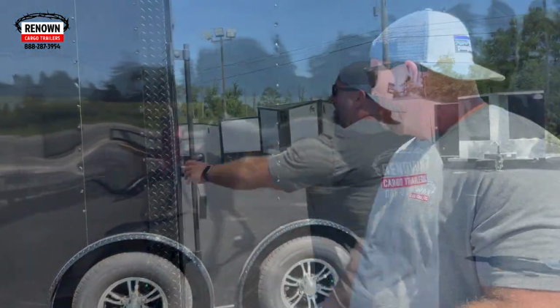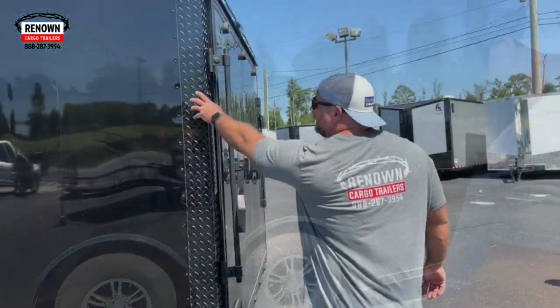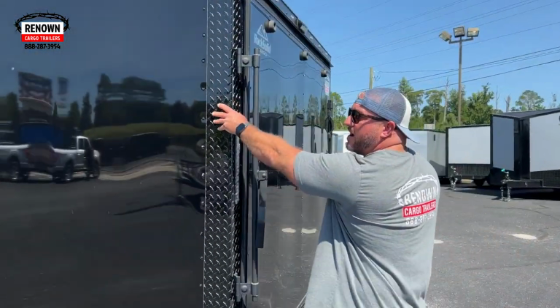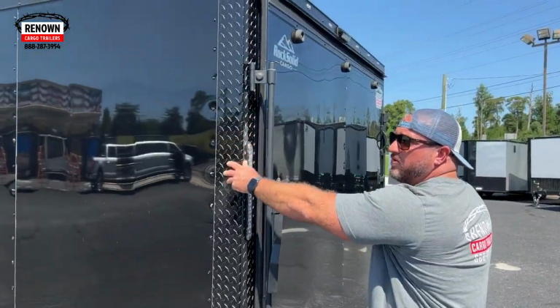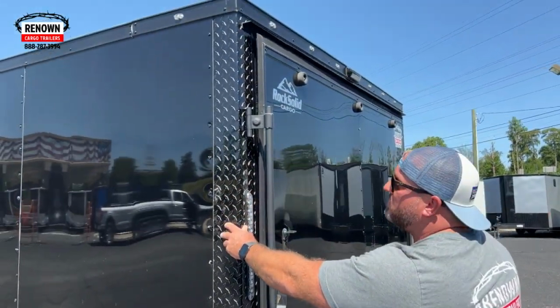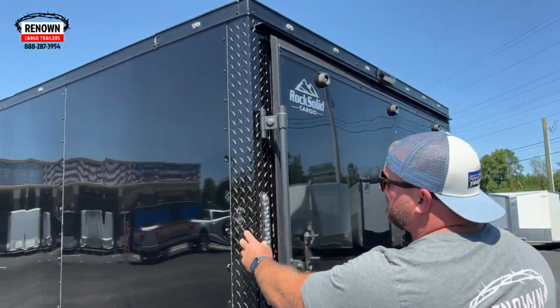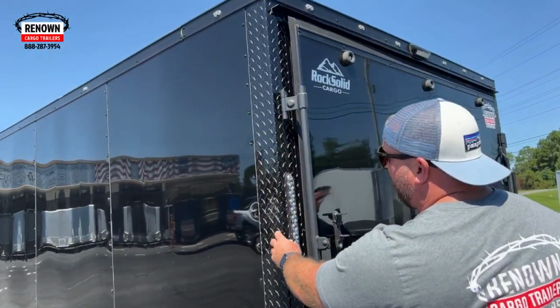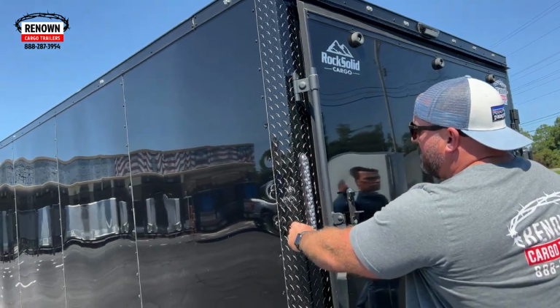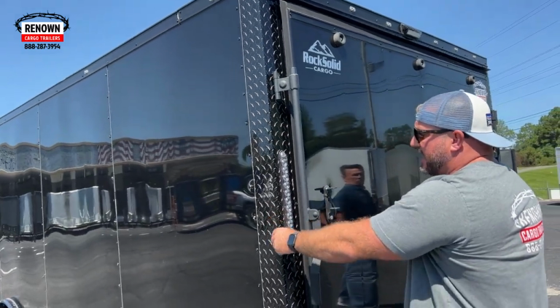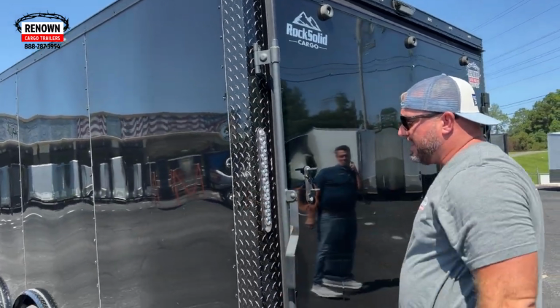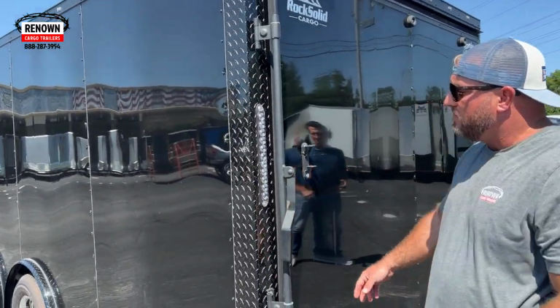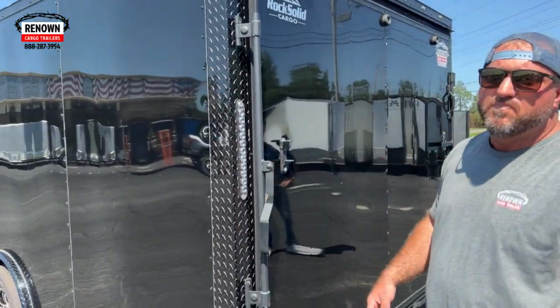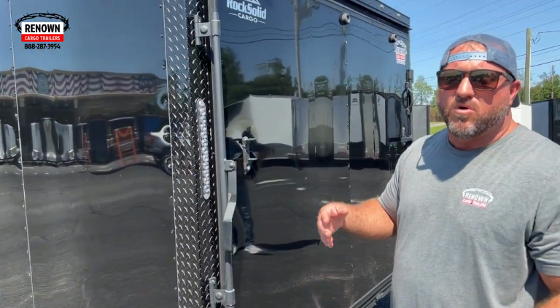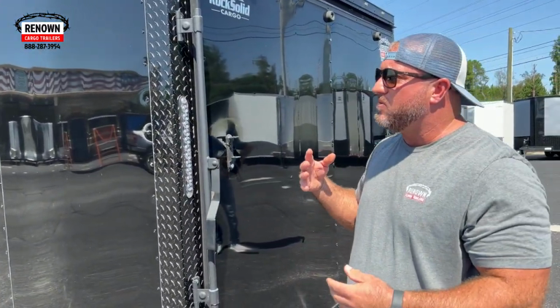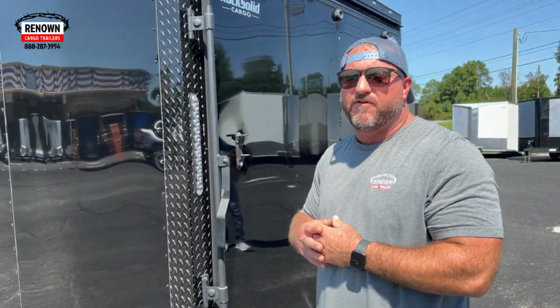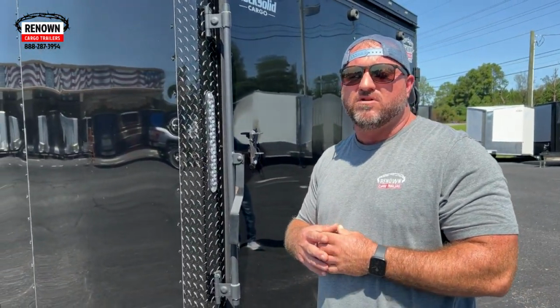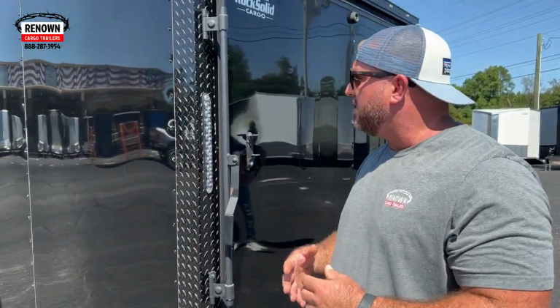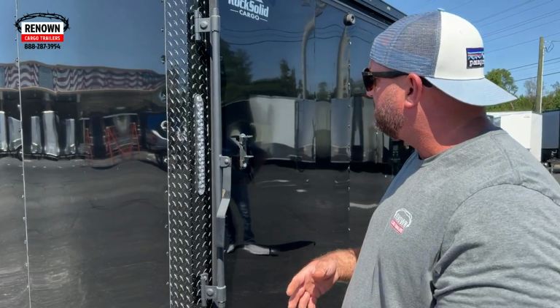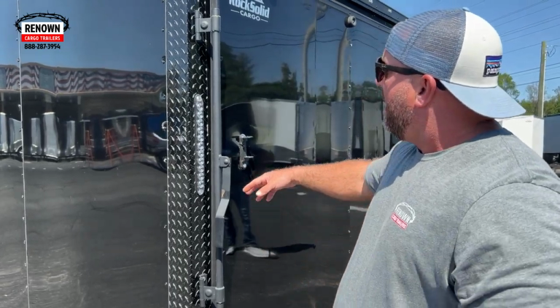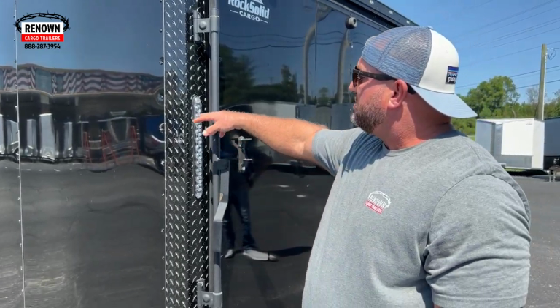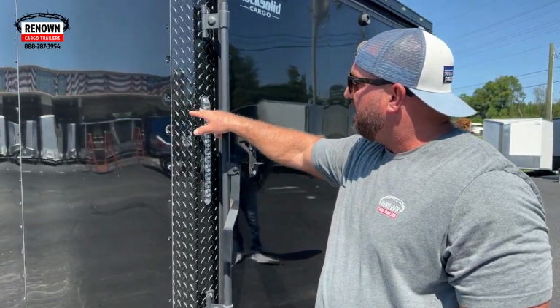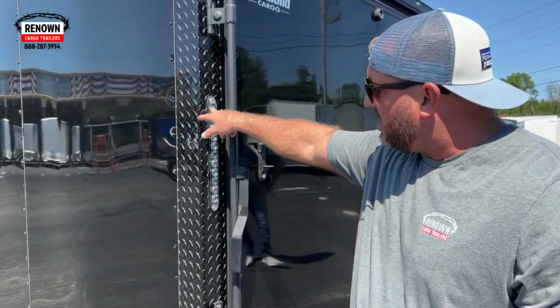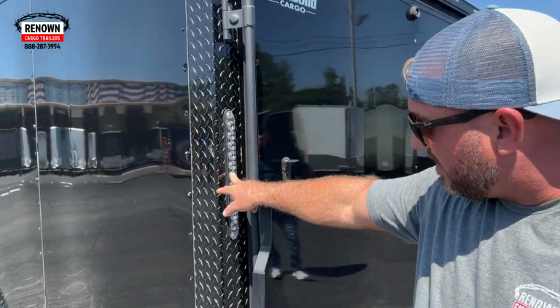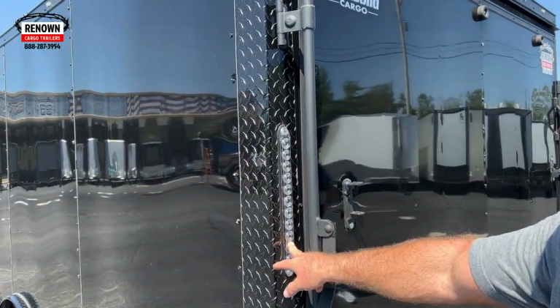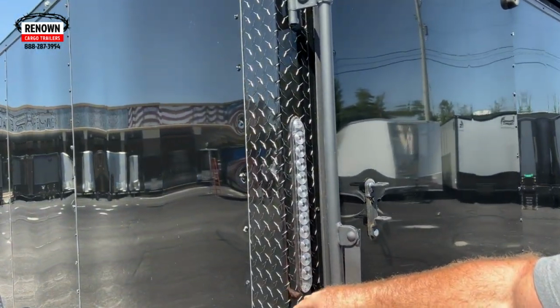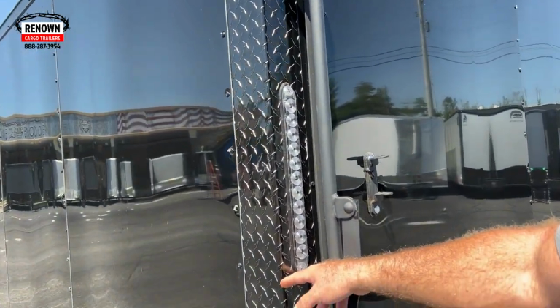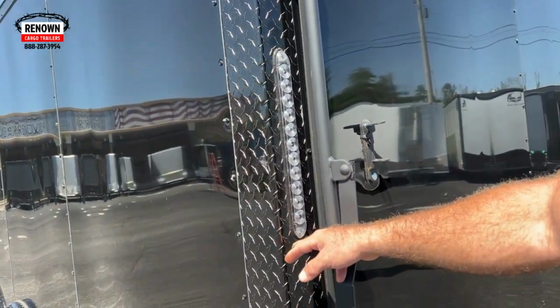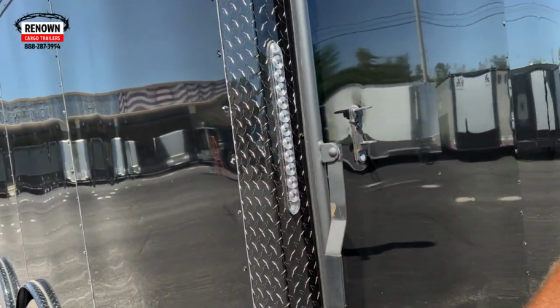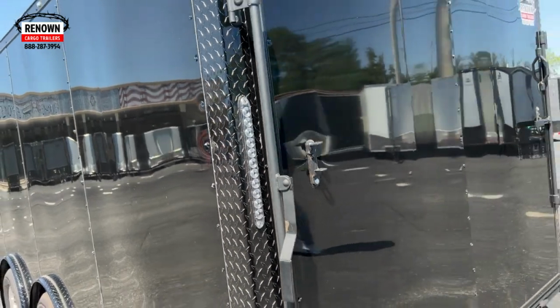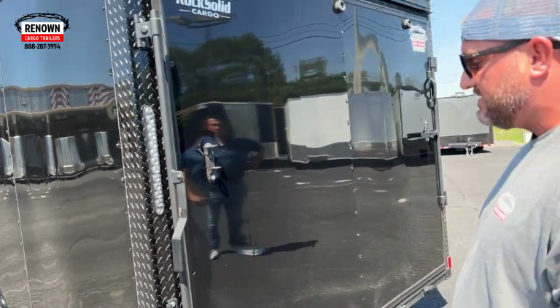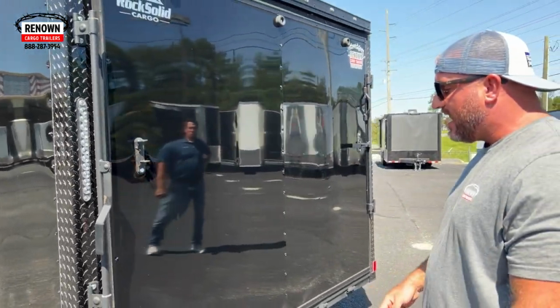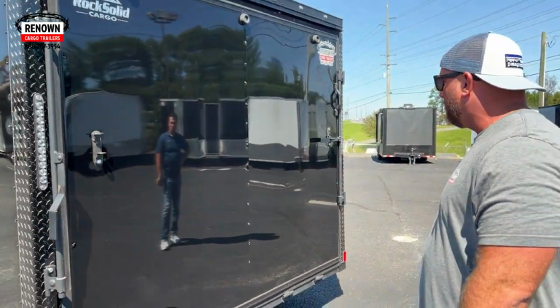Here's the ATP wrapped on the rear corners that I was talking about — black diamond plate. When you do polycore, you've got to wrap the front corners and the rear corners. We've also got your upgraded LED brake lights here. They look really nice and they light up way better.